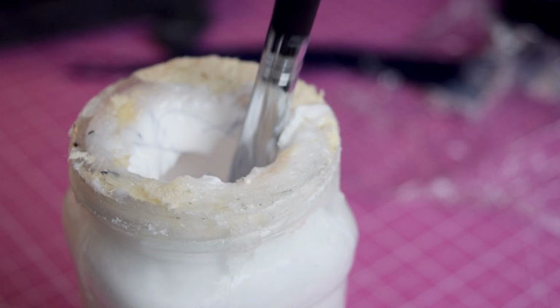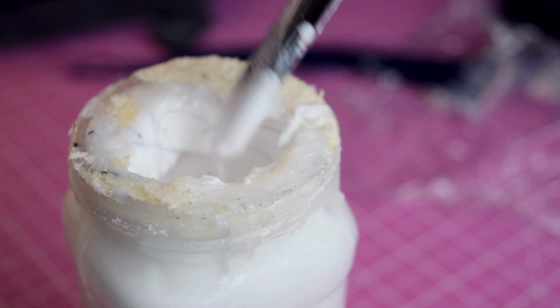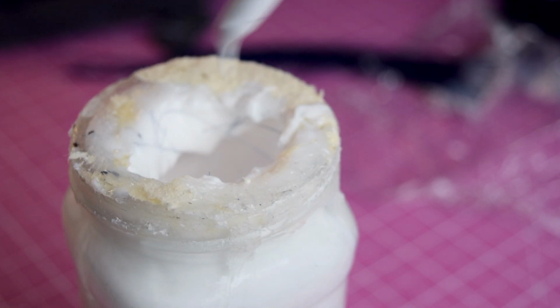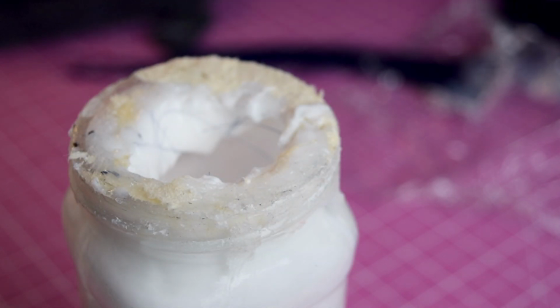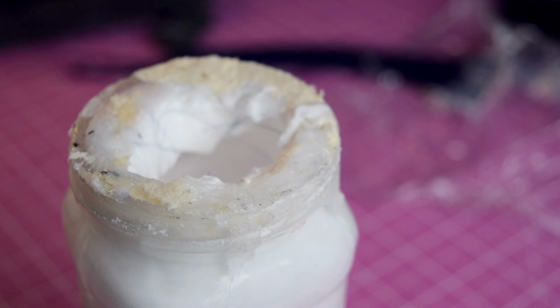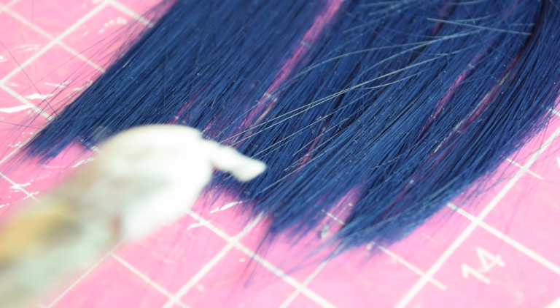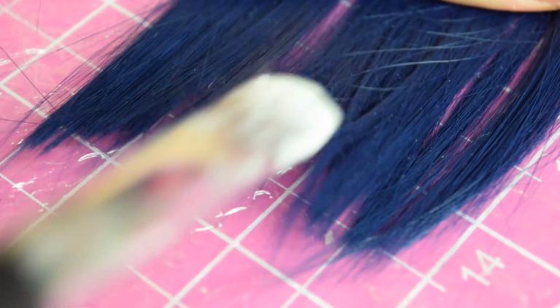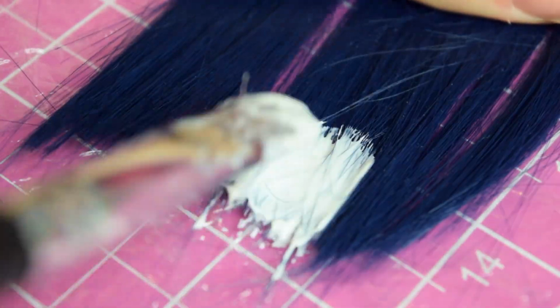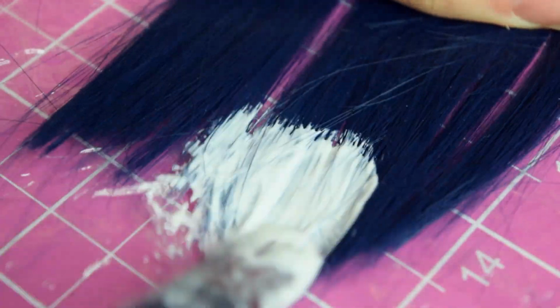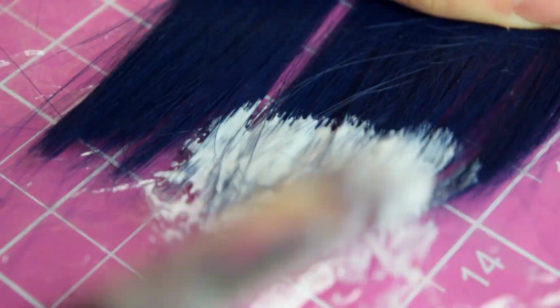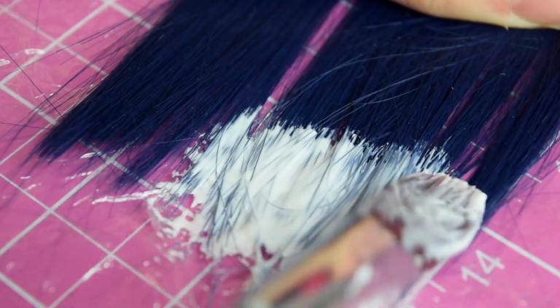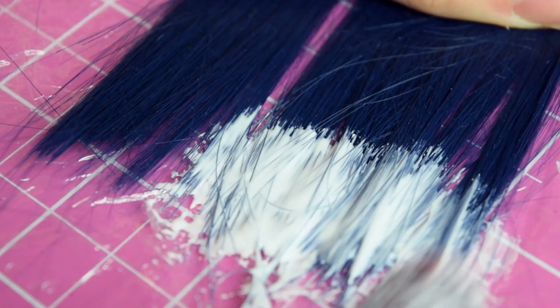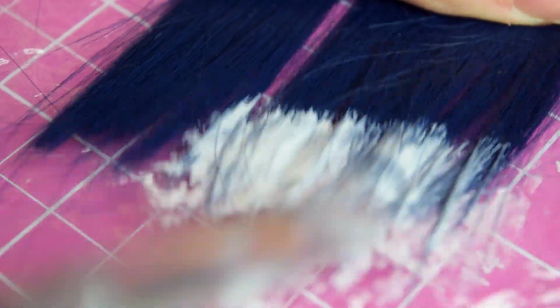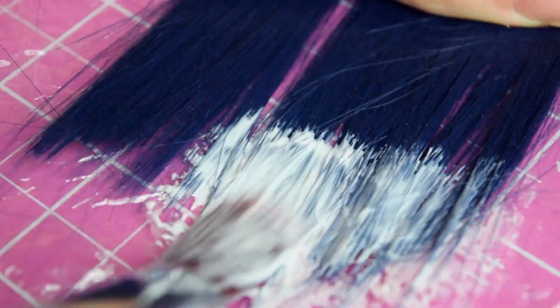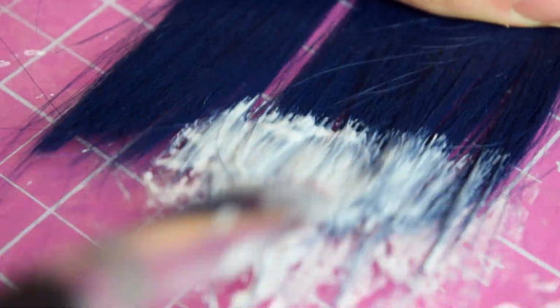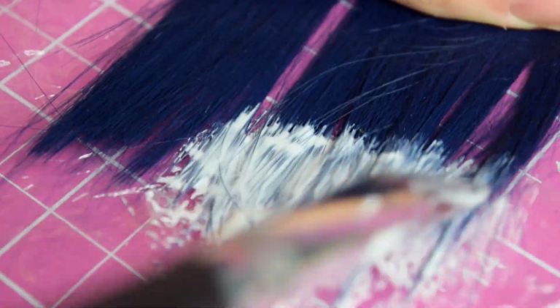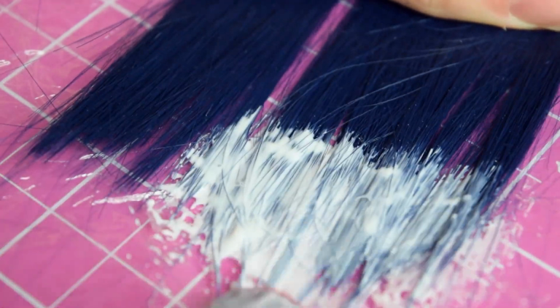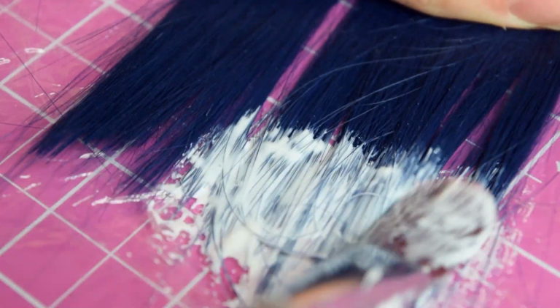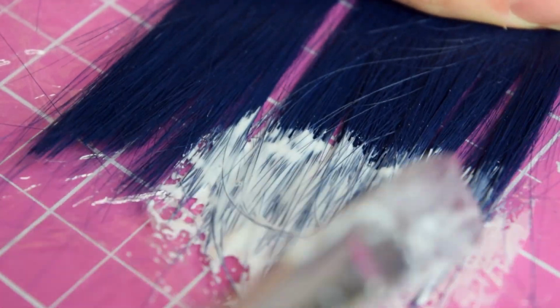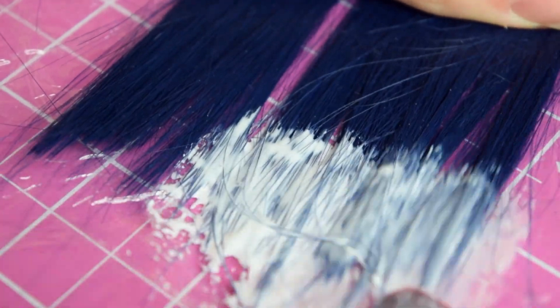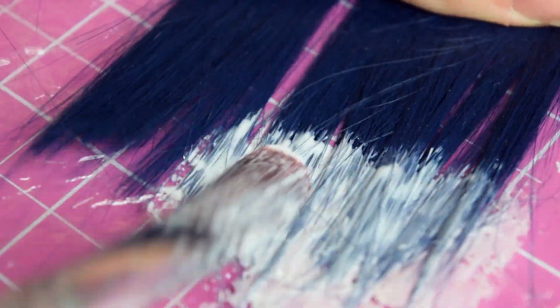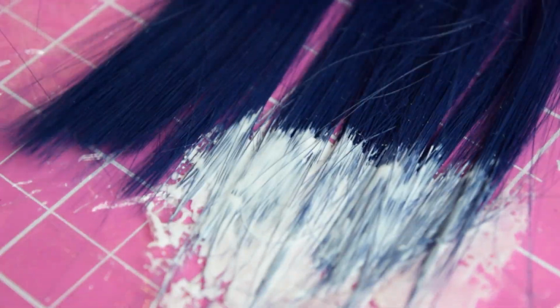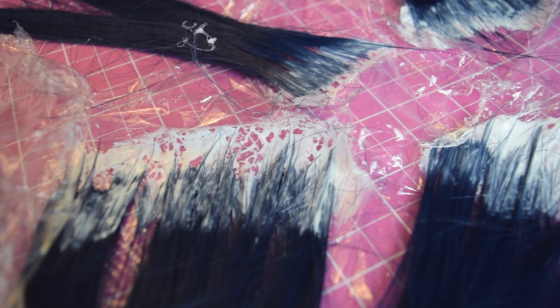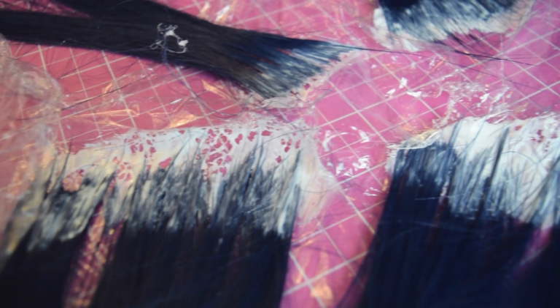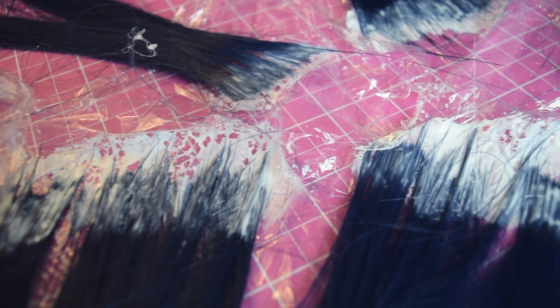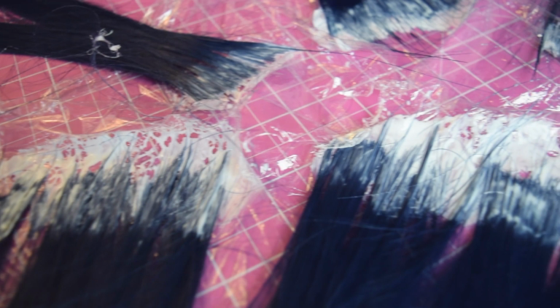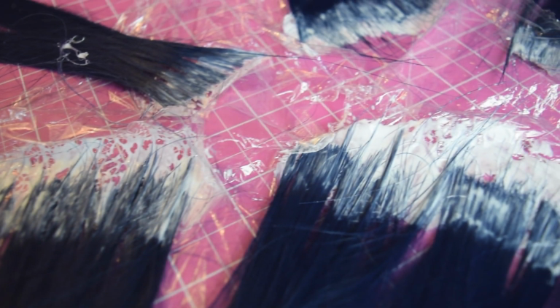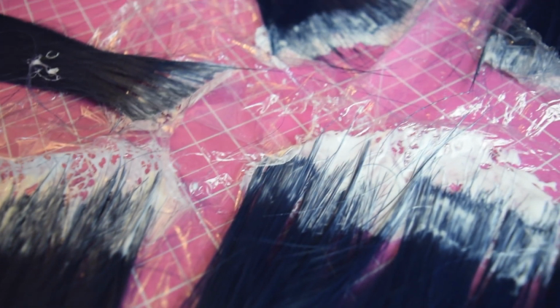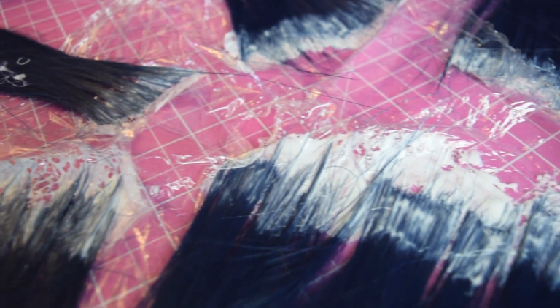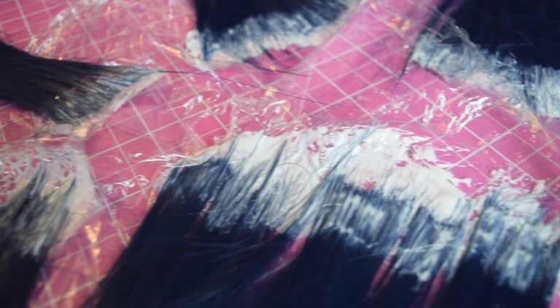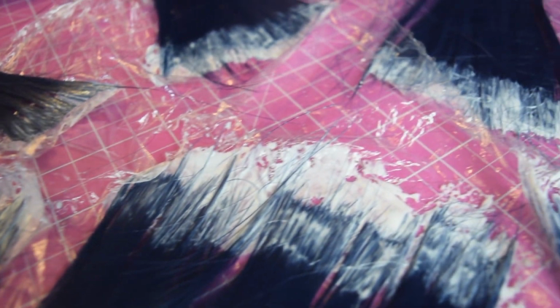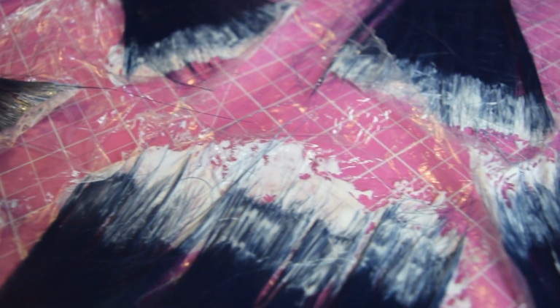Make sure you get glue on all of the hair. Wefts are great for thickening or correcting spots around the wig, so while you are at it, make a bunch of them. When you are done styling your wig, you can go in with the wefts and apply them where they are needed.